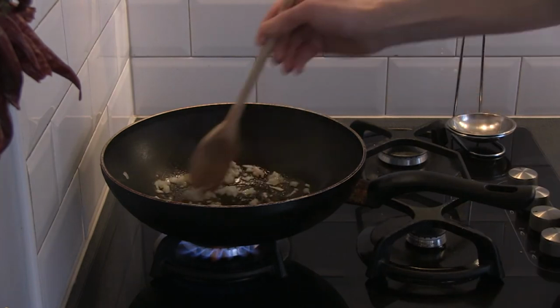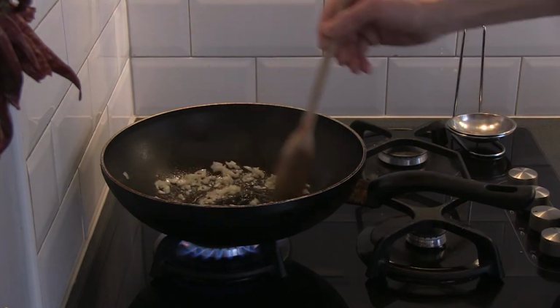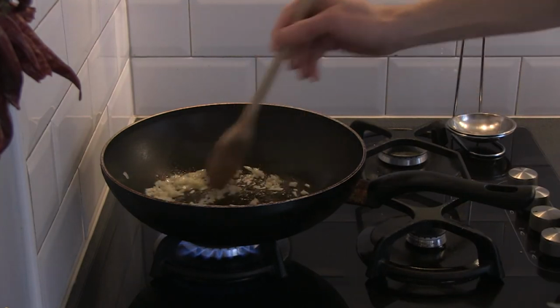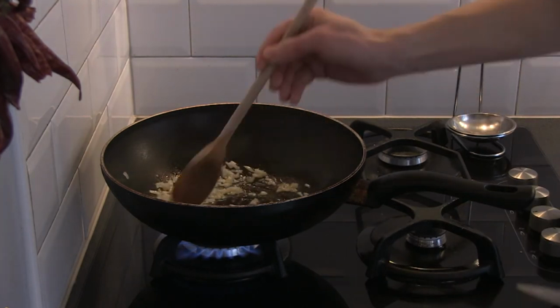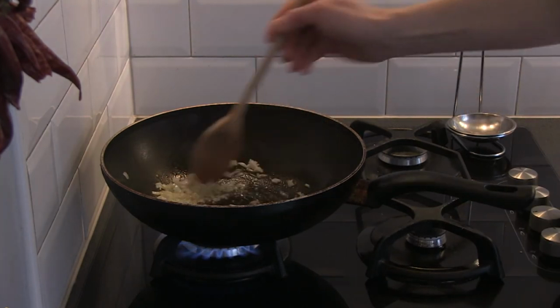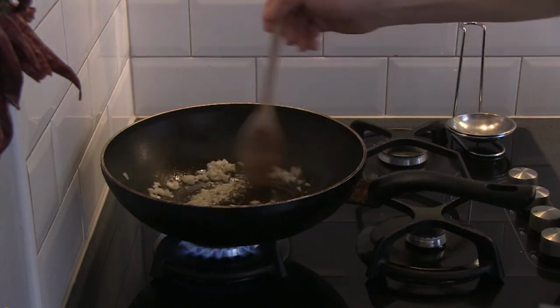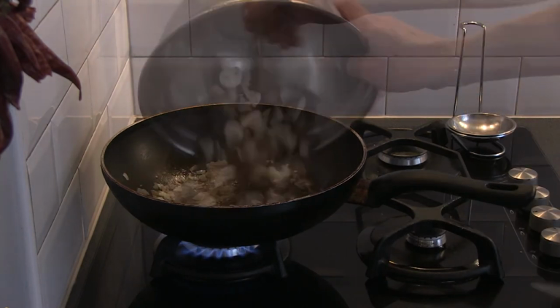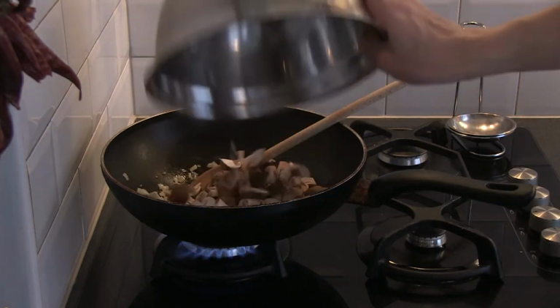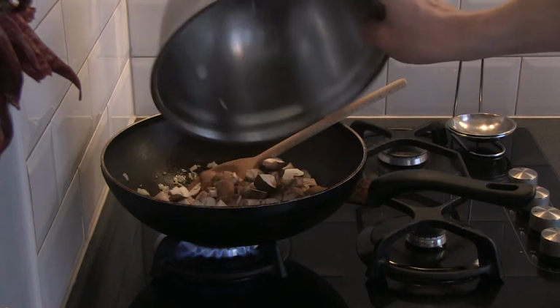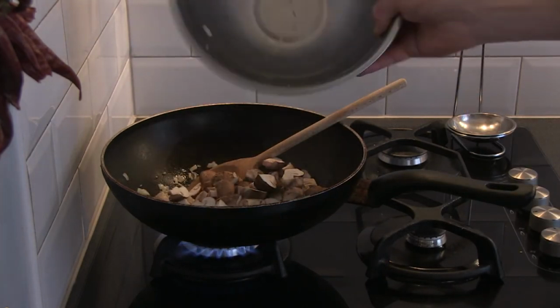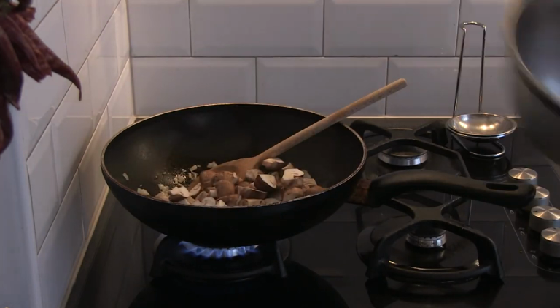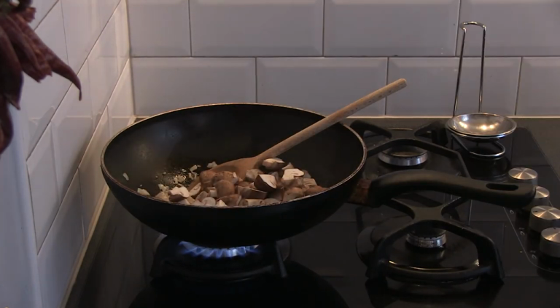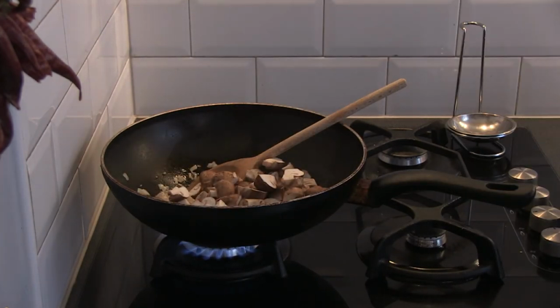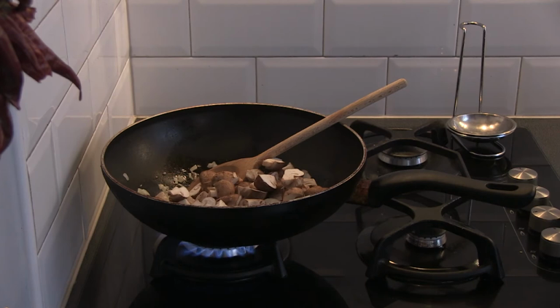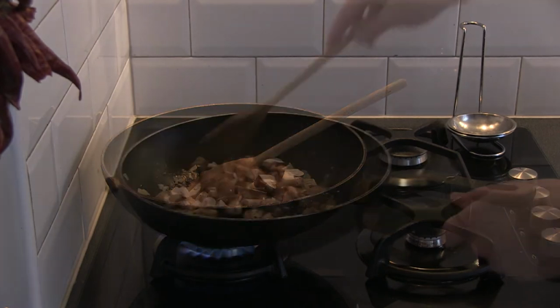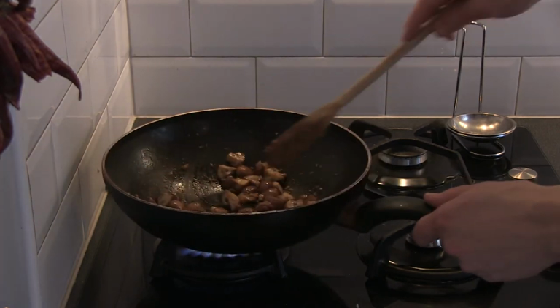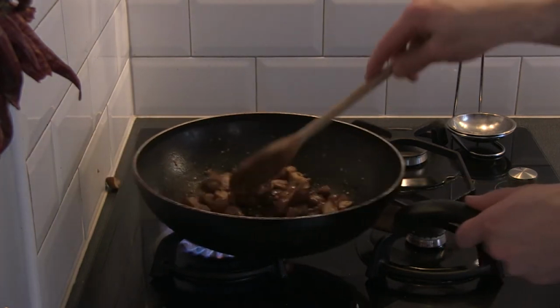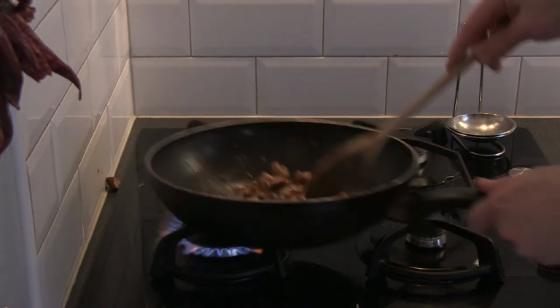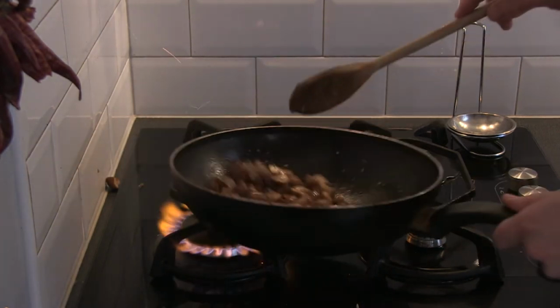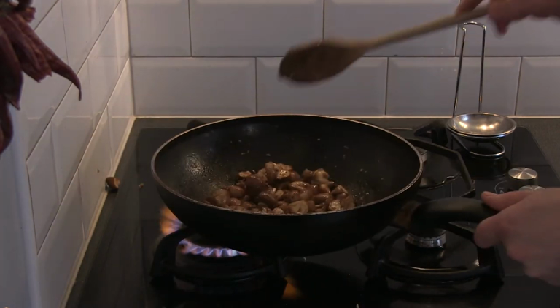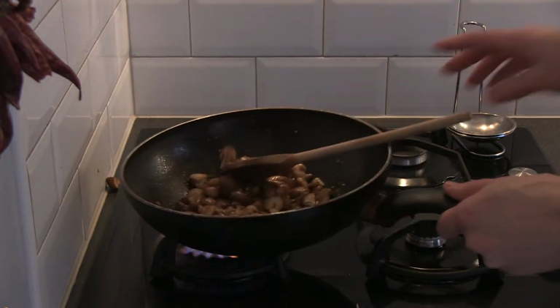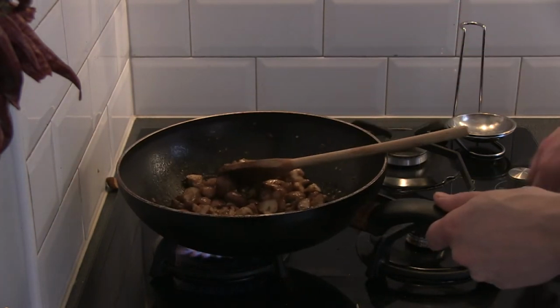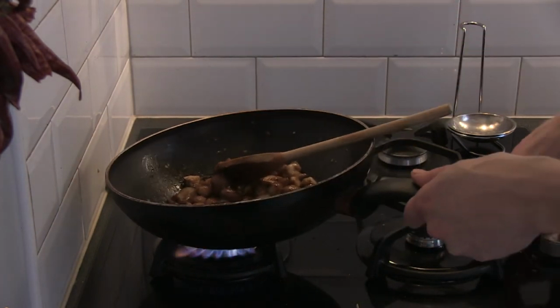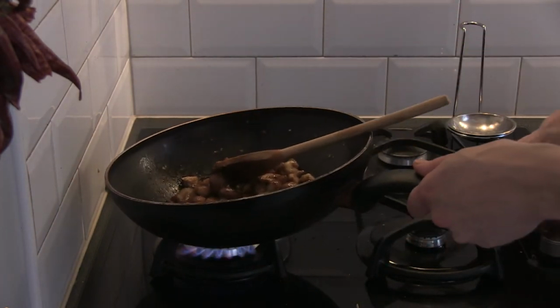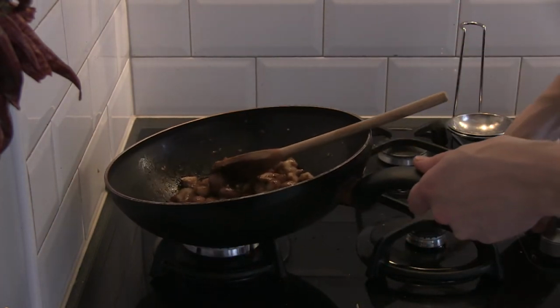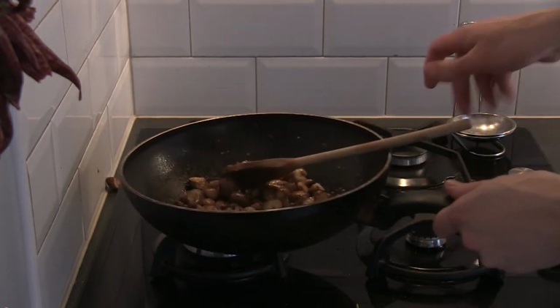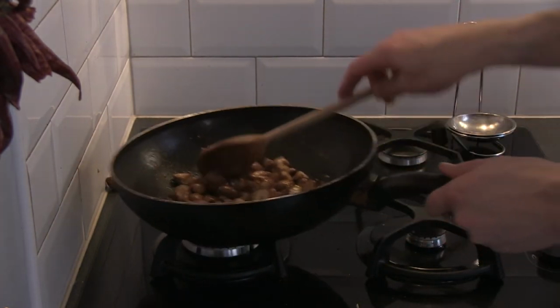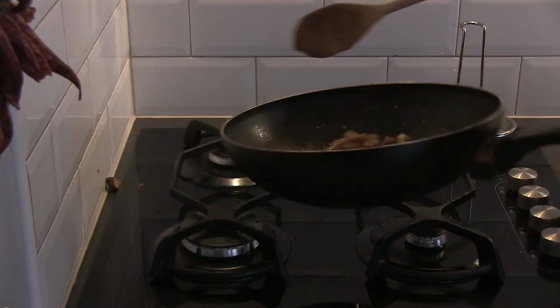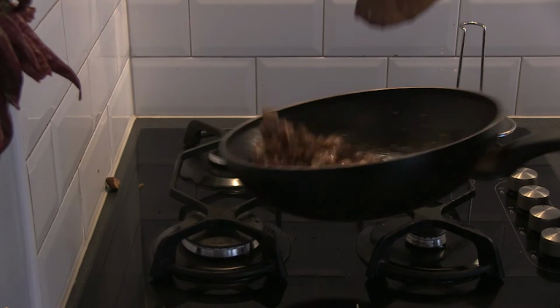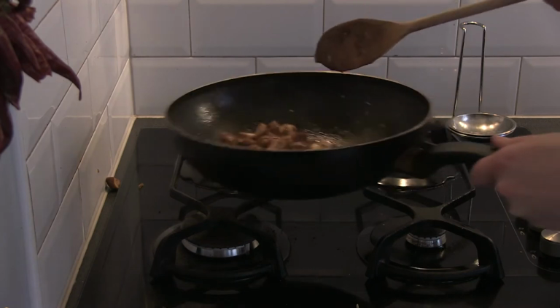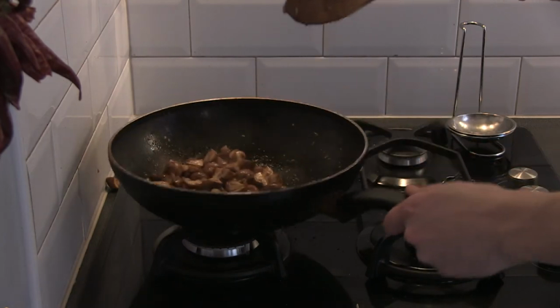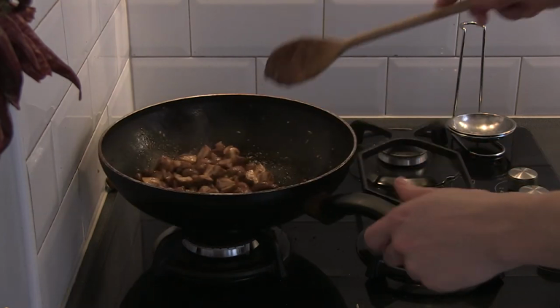Wait with the garlic until the mushrooms are almost ready, otherwise the garlic will burn and taste bitter. Add salt and pepper, optionally two drops of truffle oil, and put it aside.